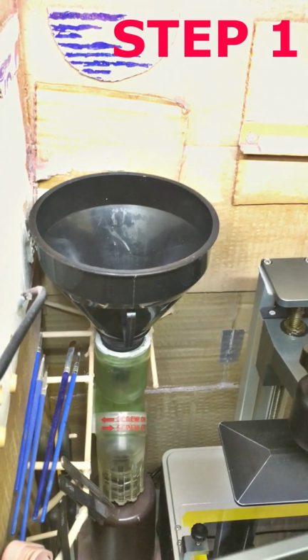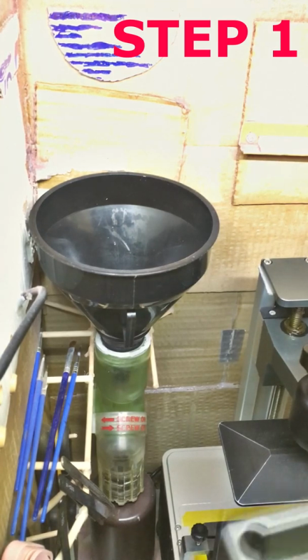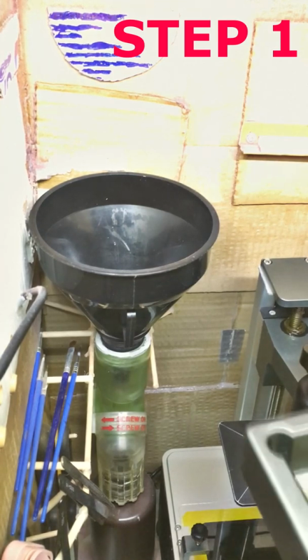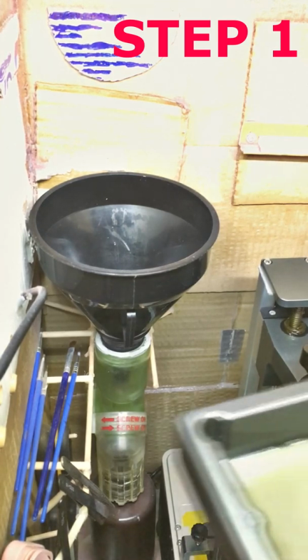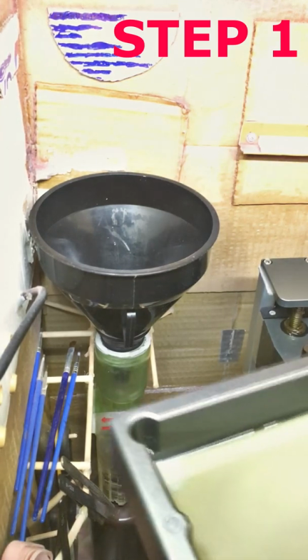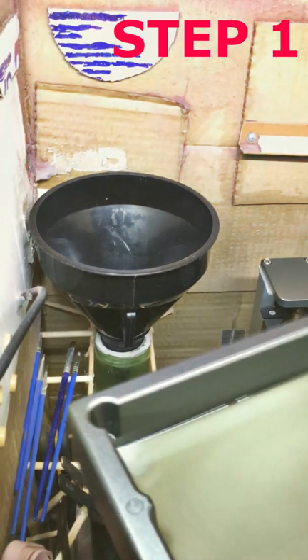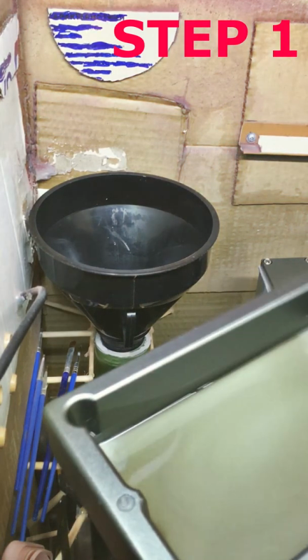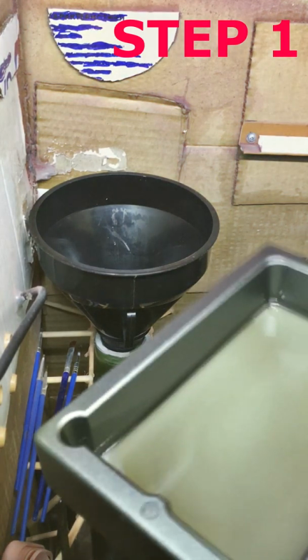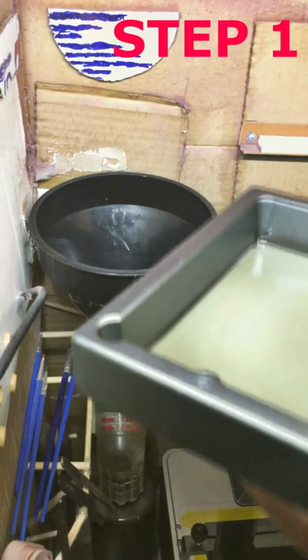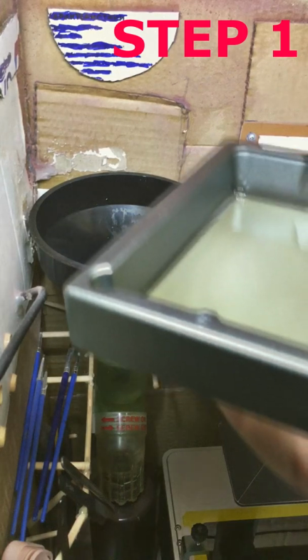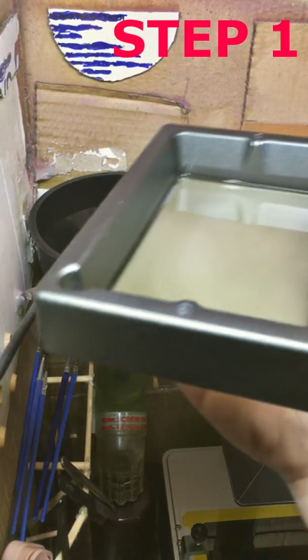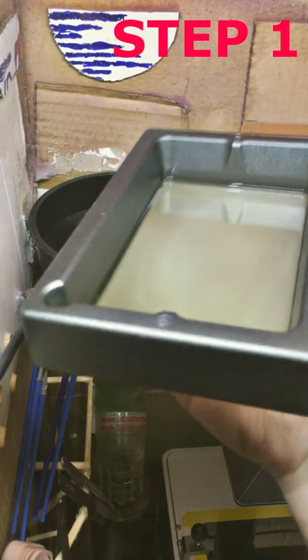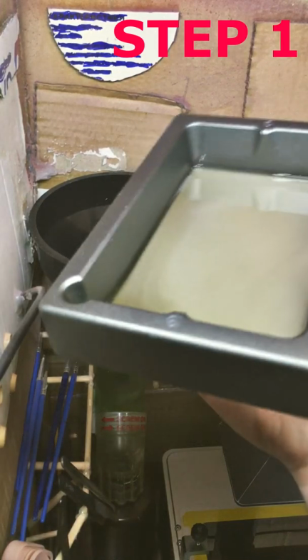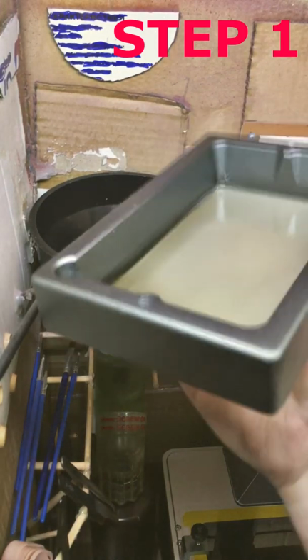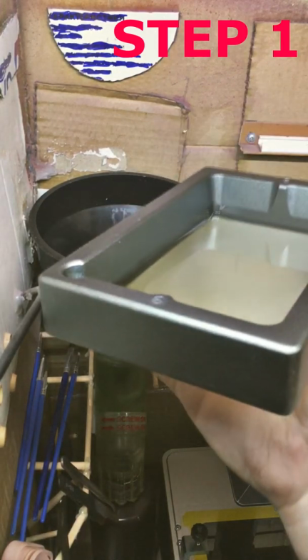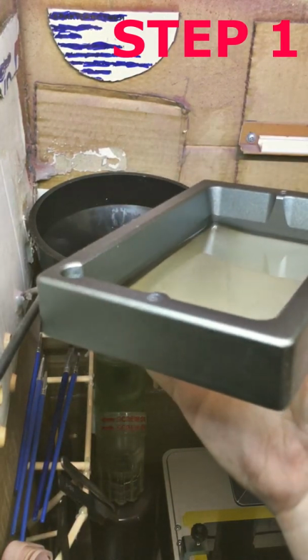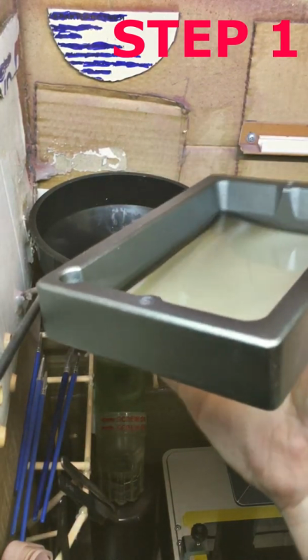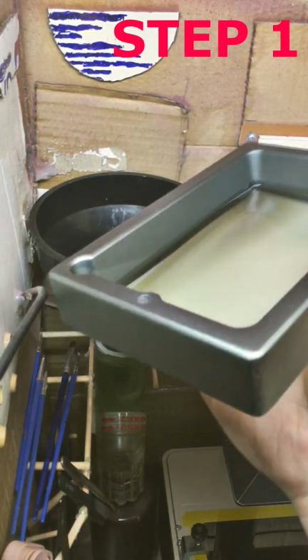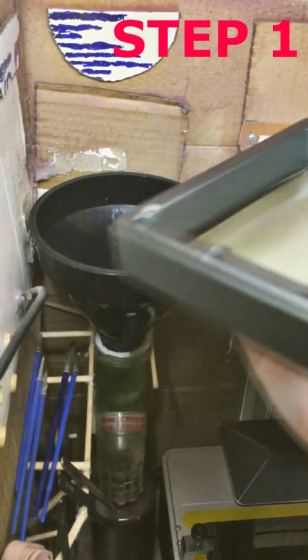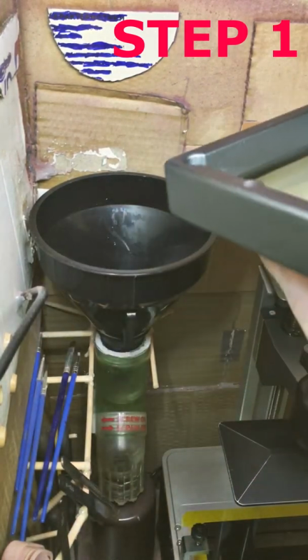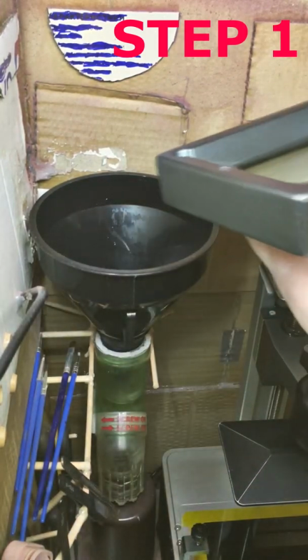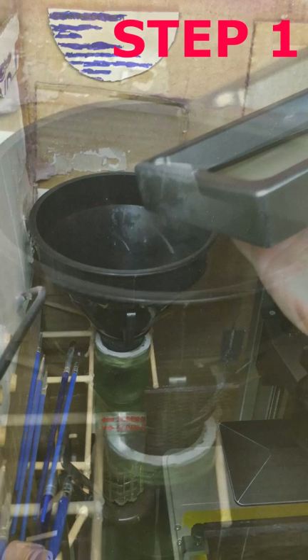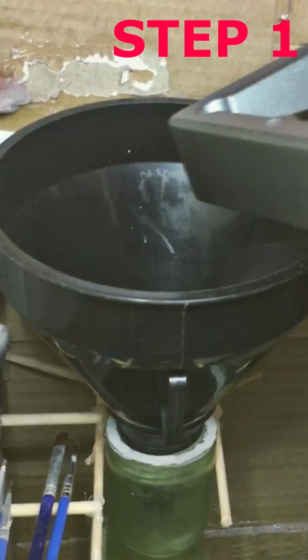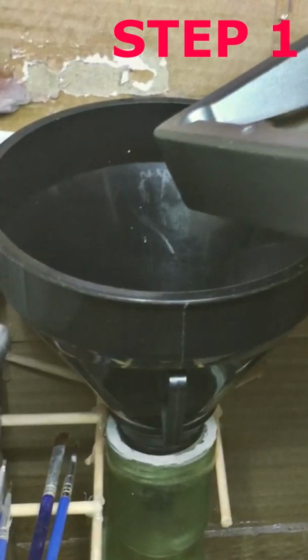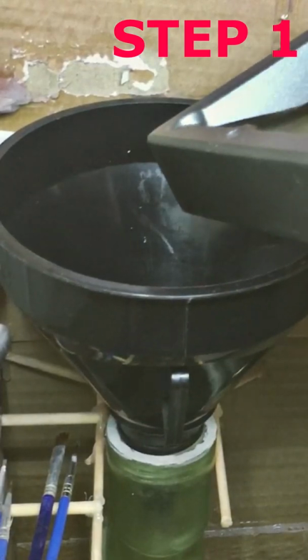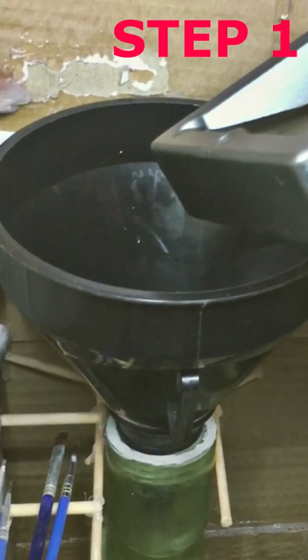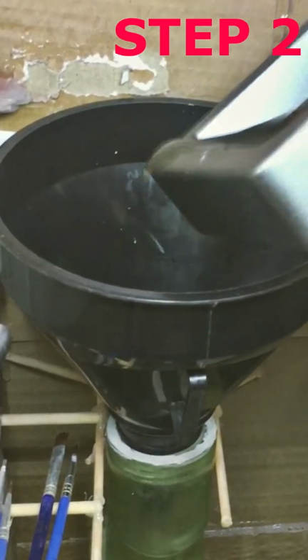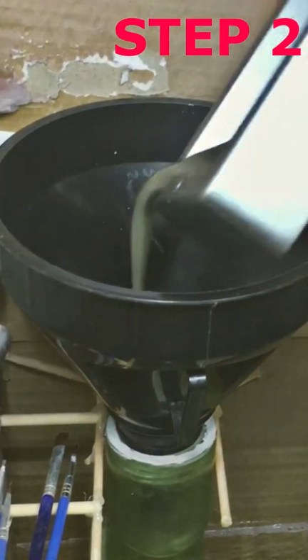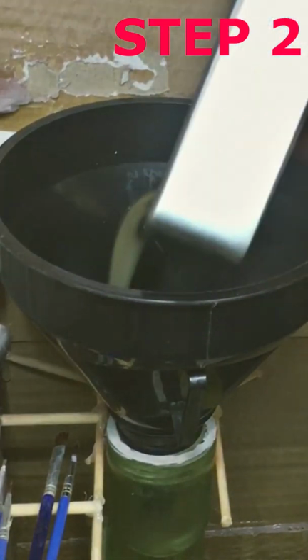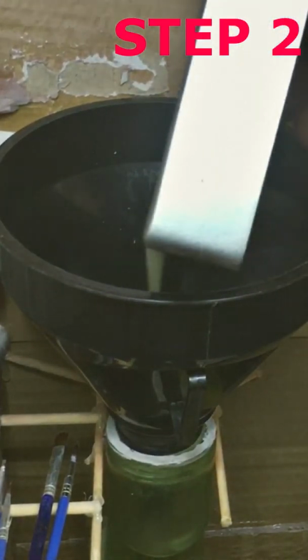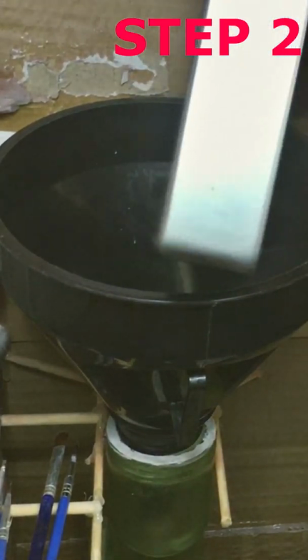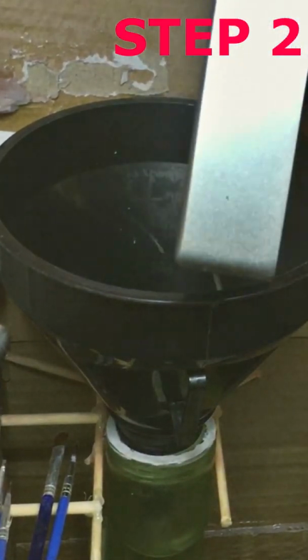As a side note, this is a mix of clear and gray resin, and you can see the separation. So always agitate your resins well before use. Step 2: Drain resin from the tank into the bottle.